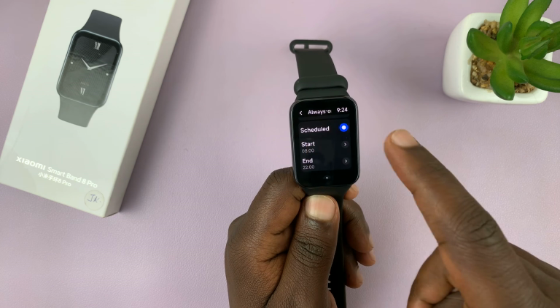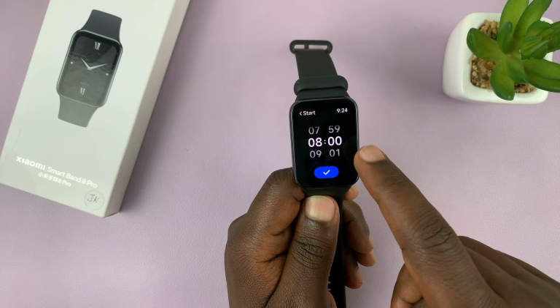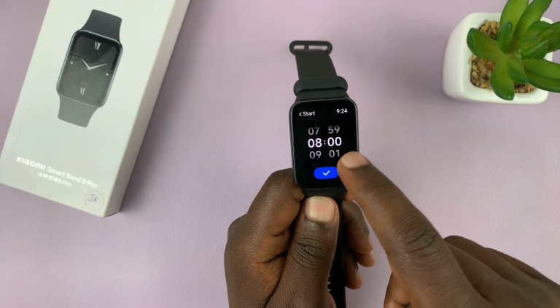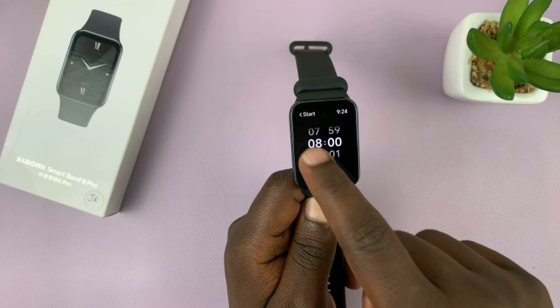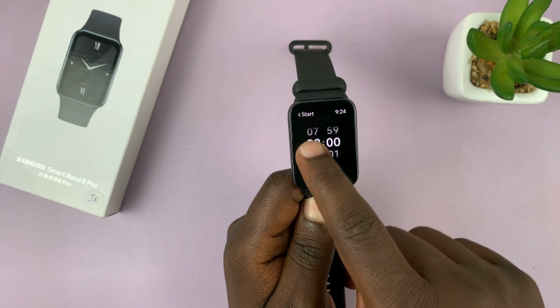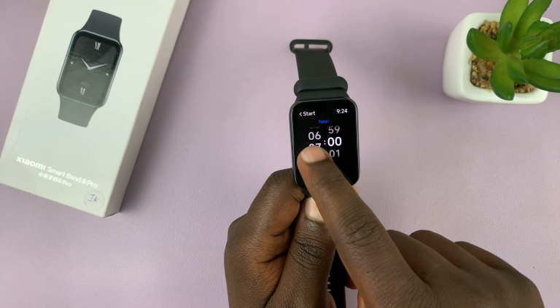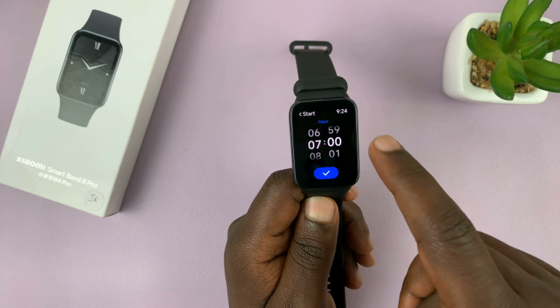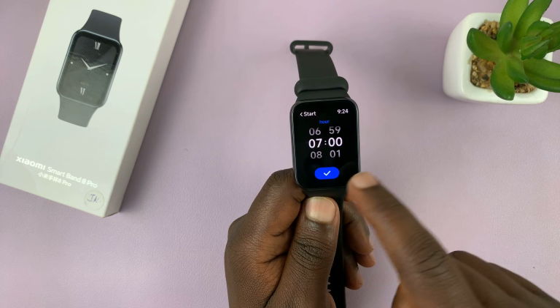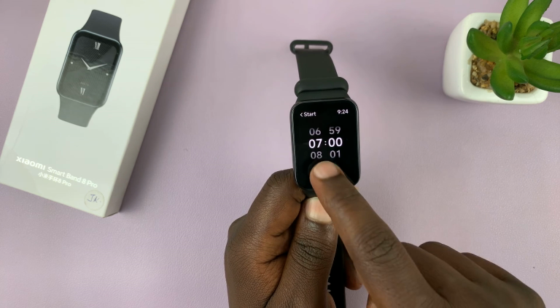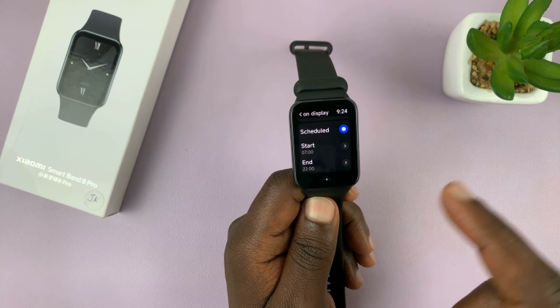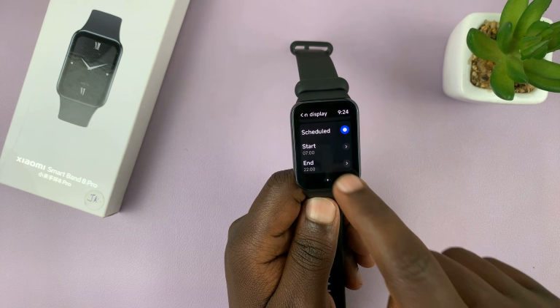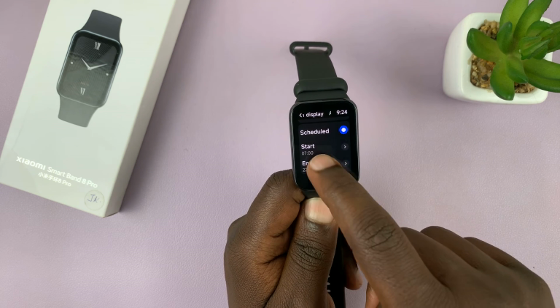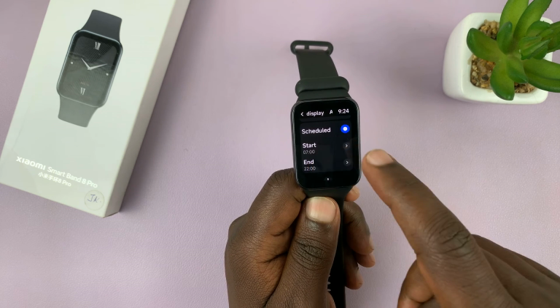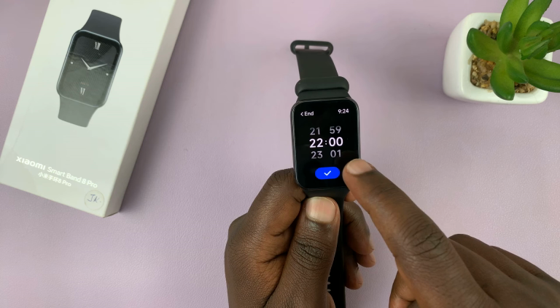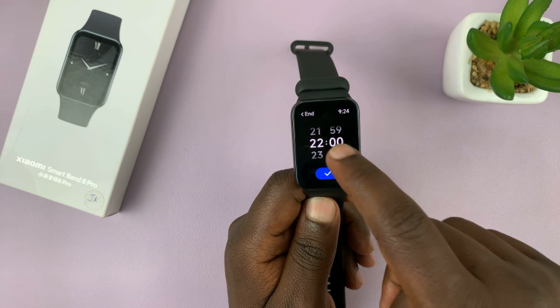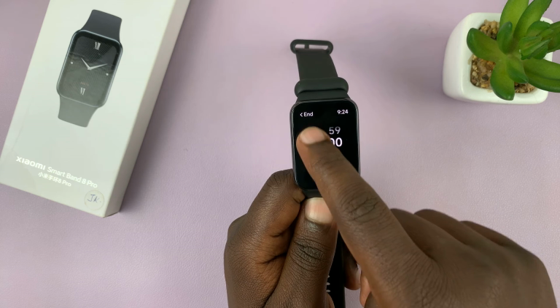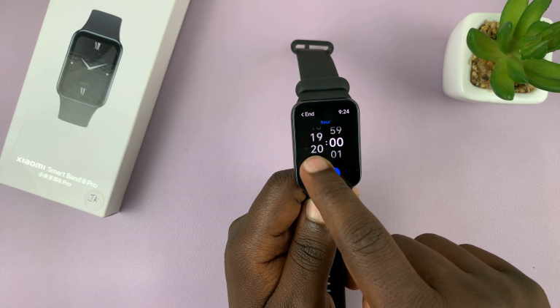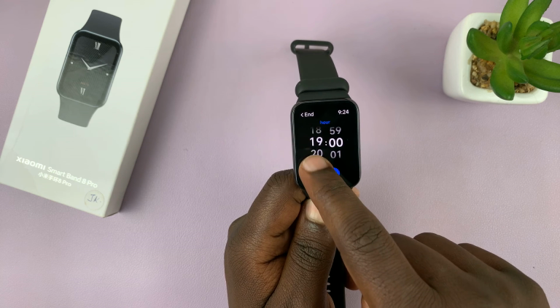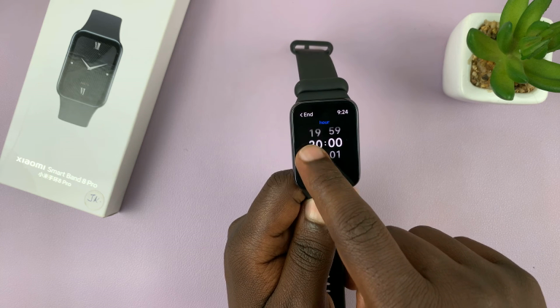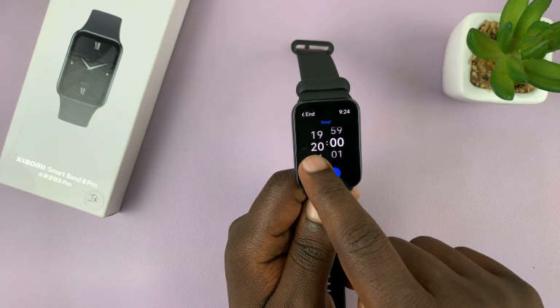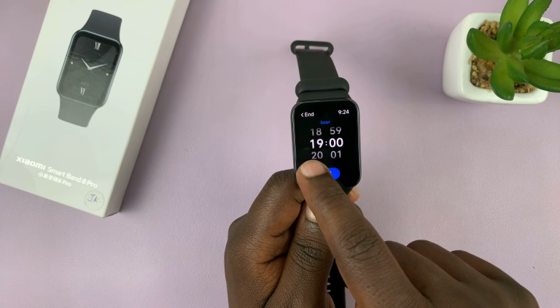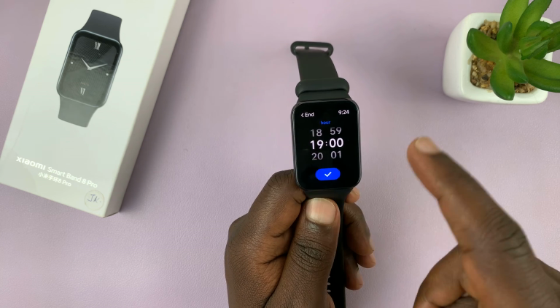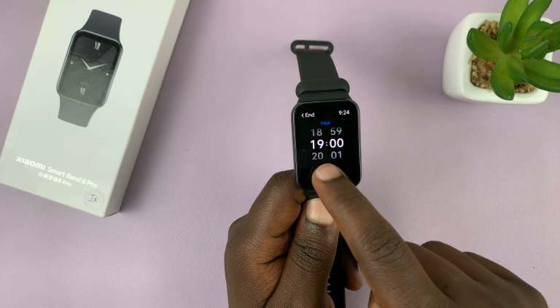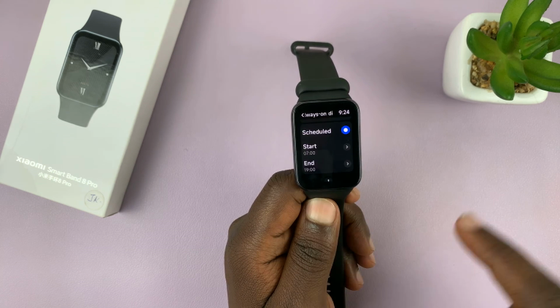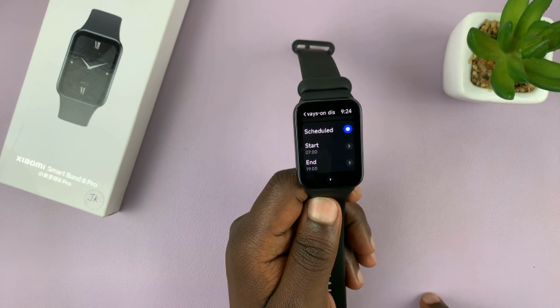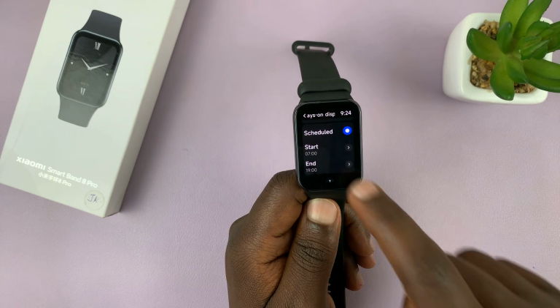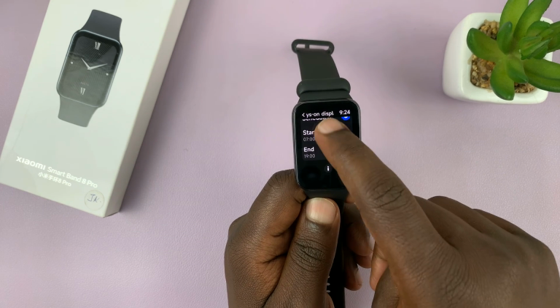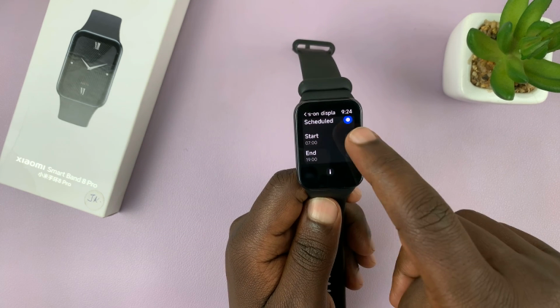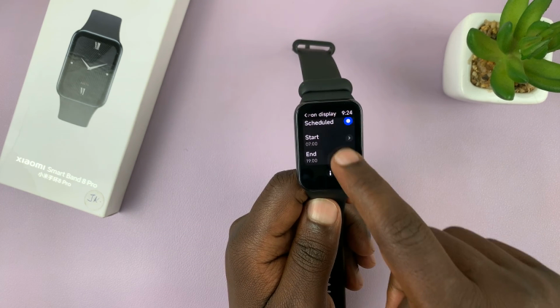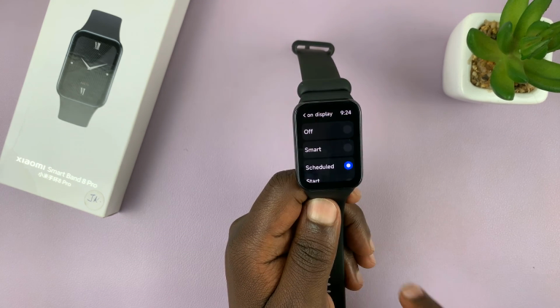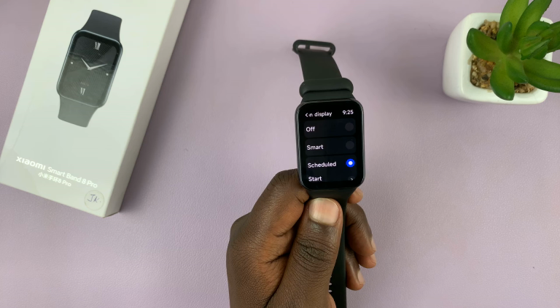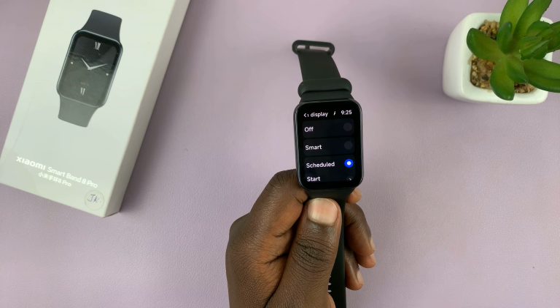You can adjust that time — maybe you want it to start a little earlier, and you want it to end a little earlier as well. Tap on that and that's going to schedule the always-on display.